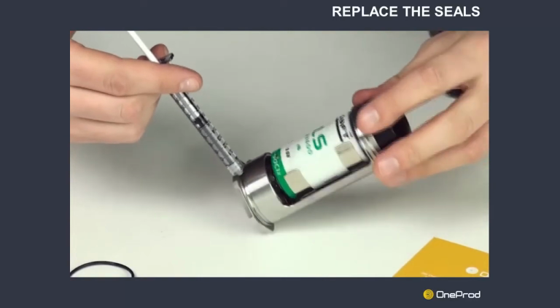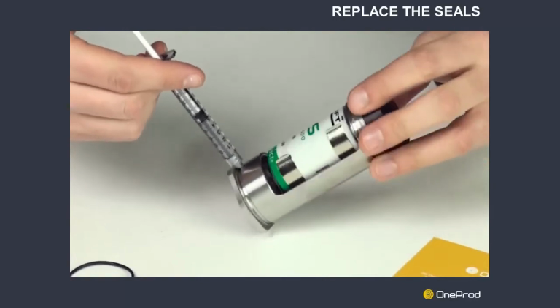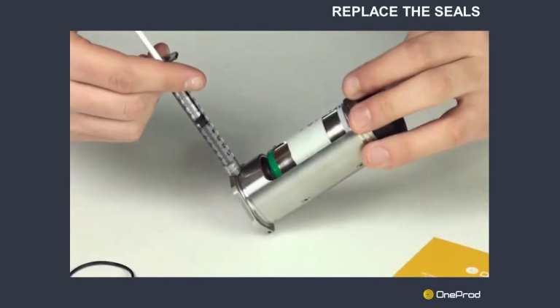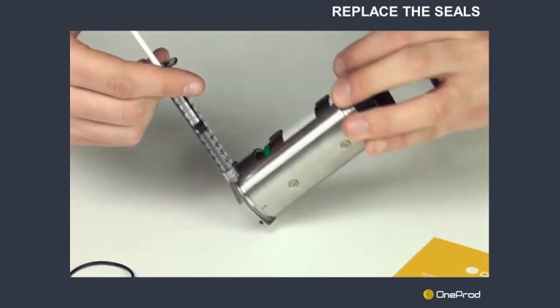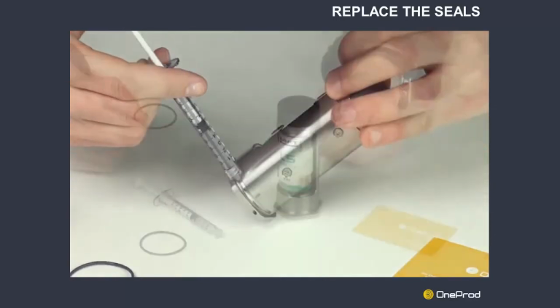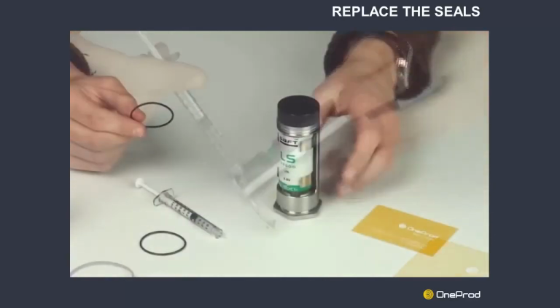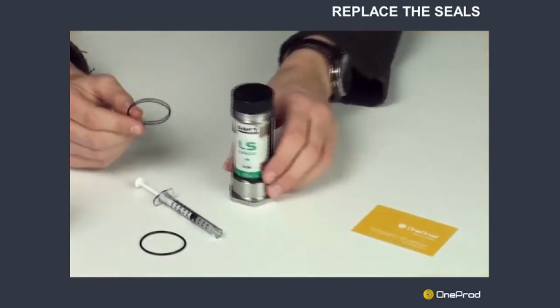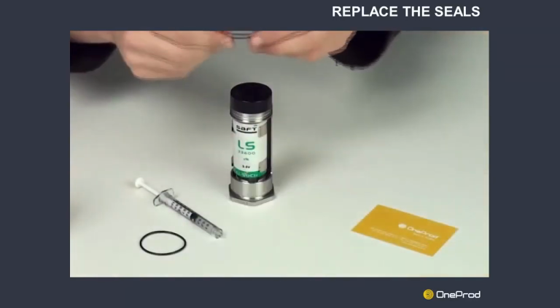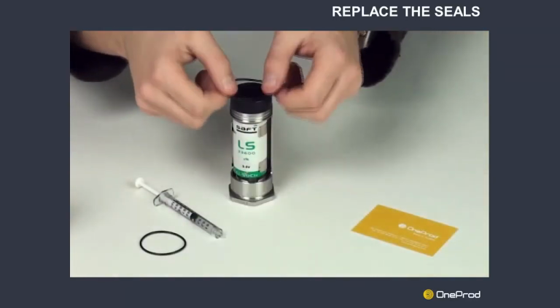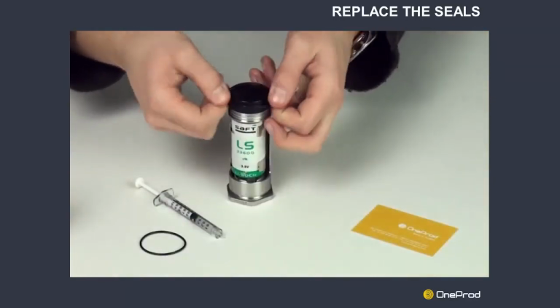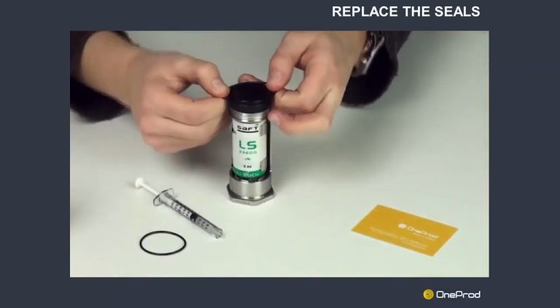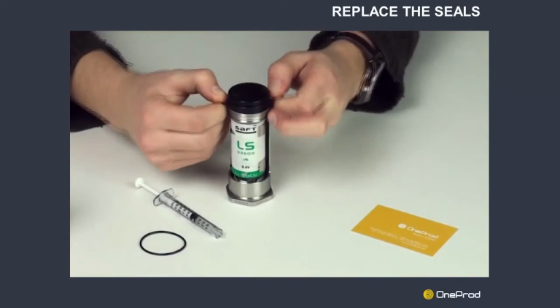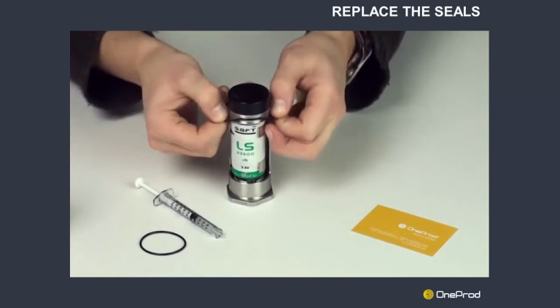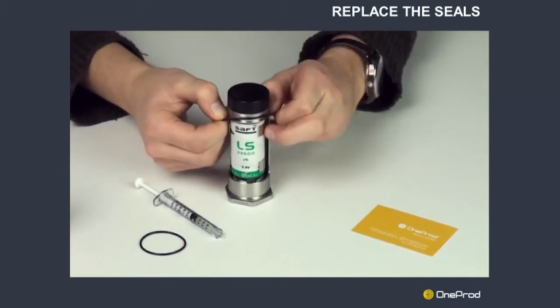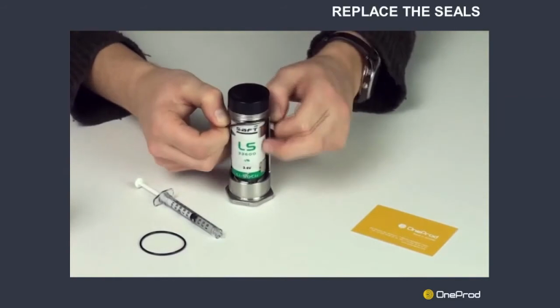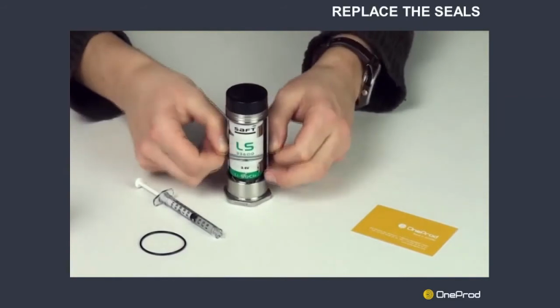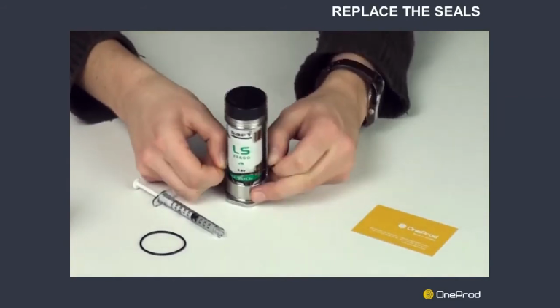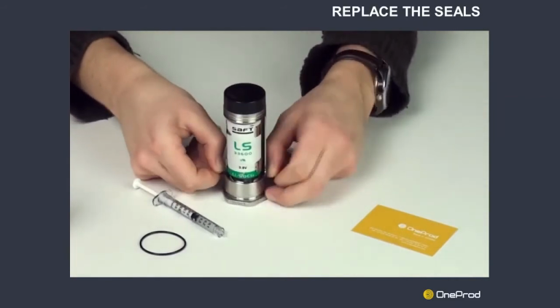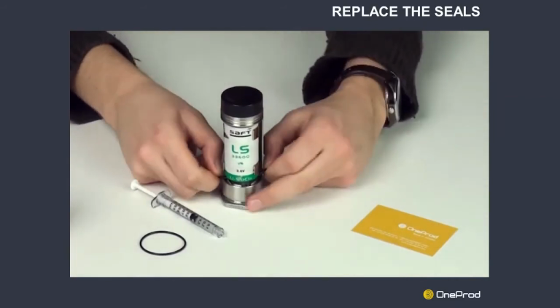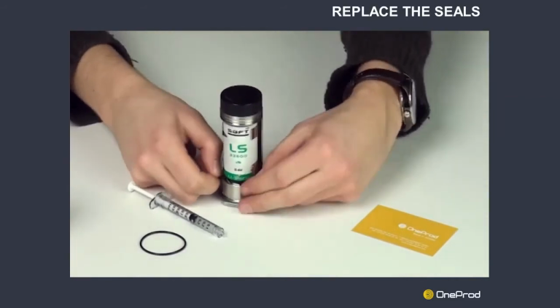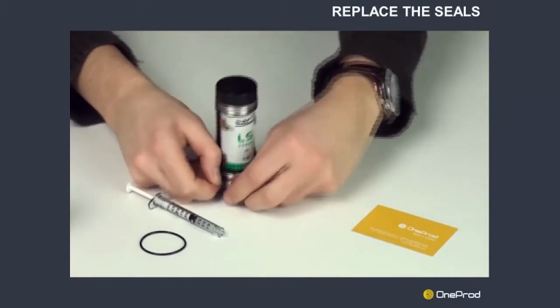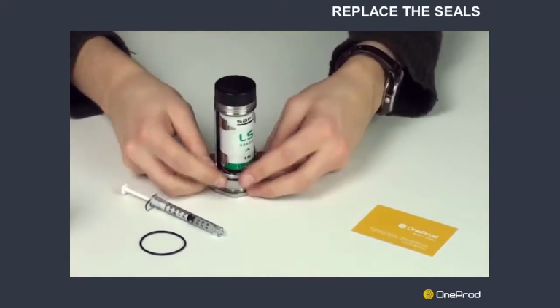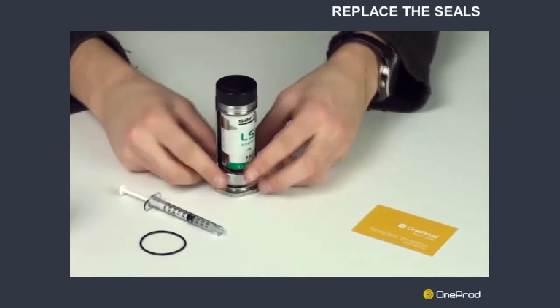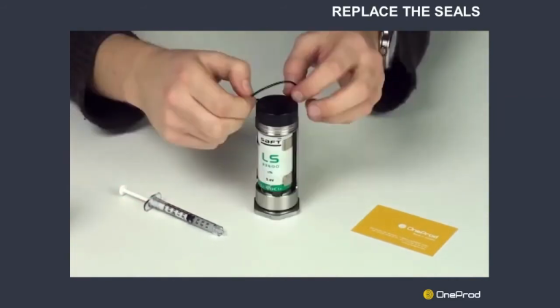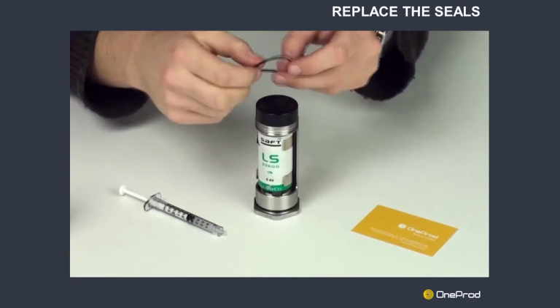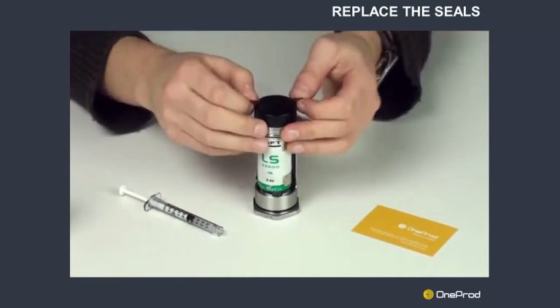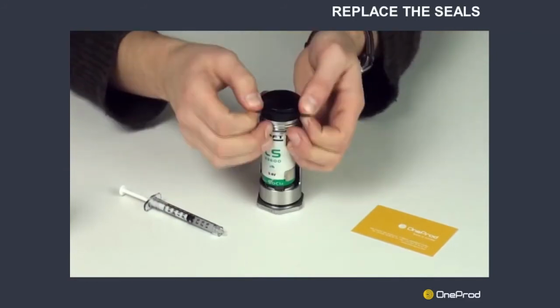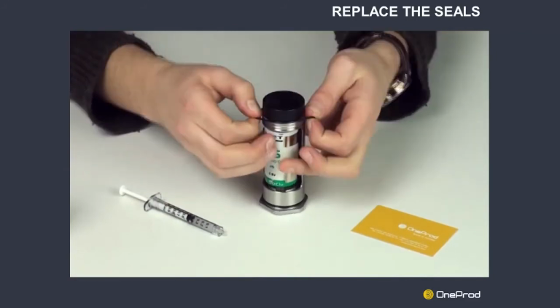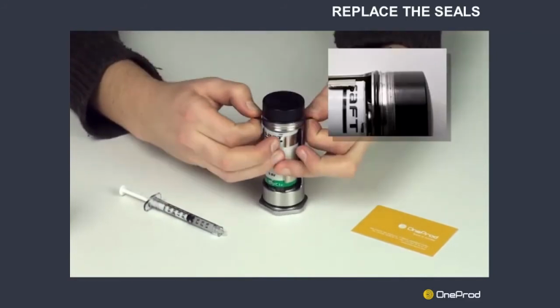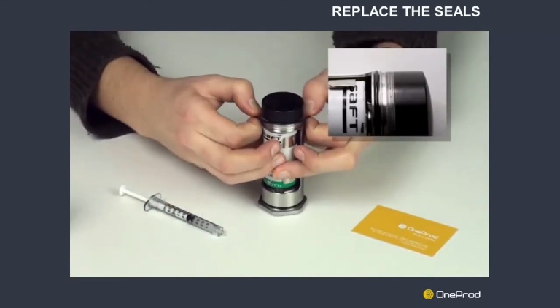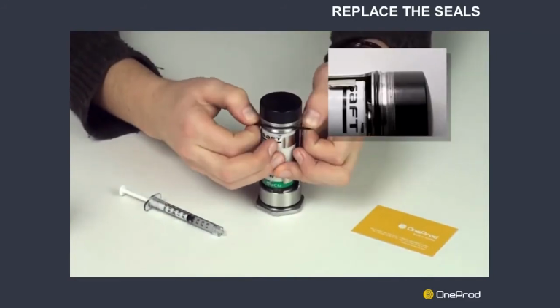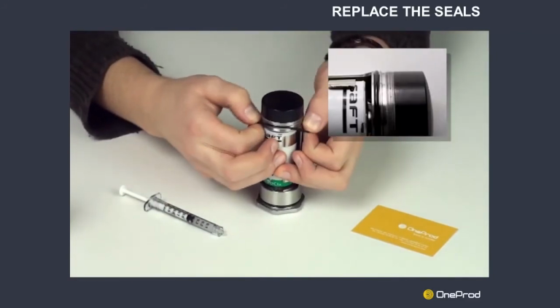Put the new seals in place, starting with the seal at the bottom of the unit. Add the second seal at the top of the unit. Make sure that it is correctly positioned as shown in the video.